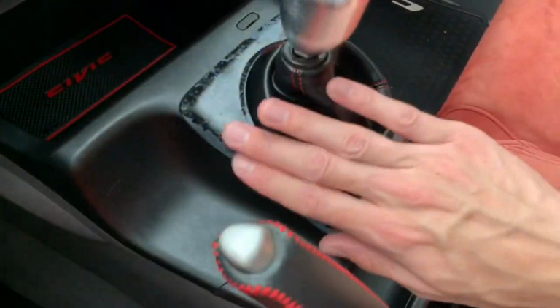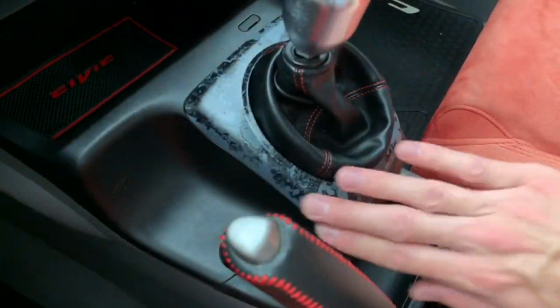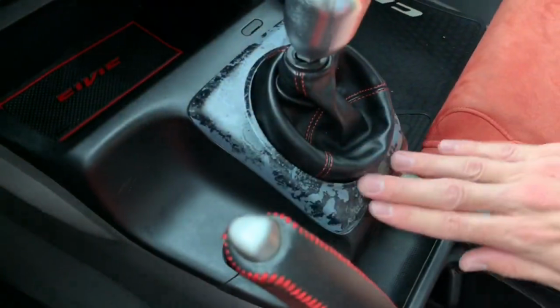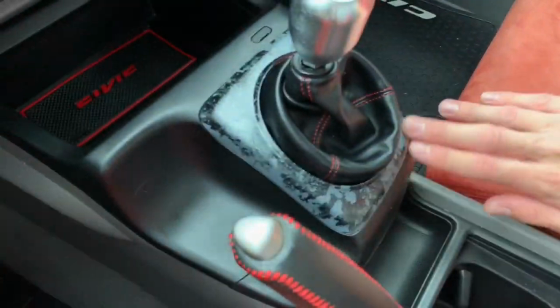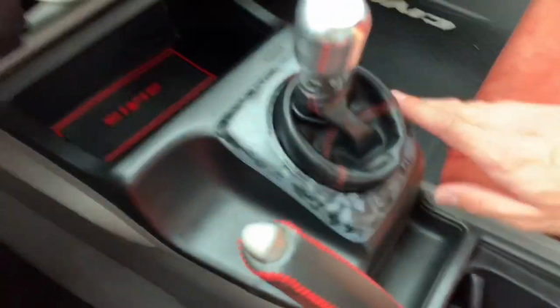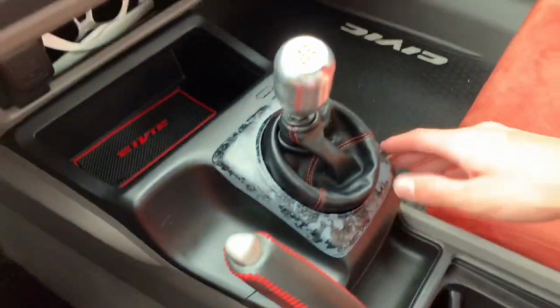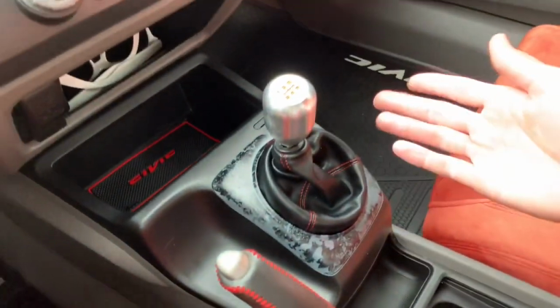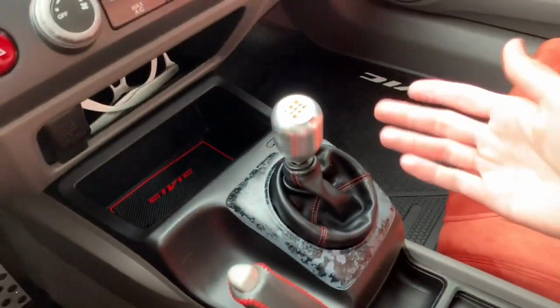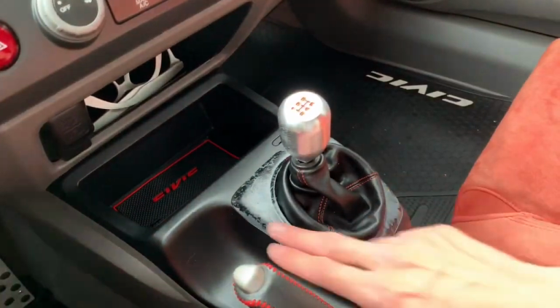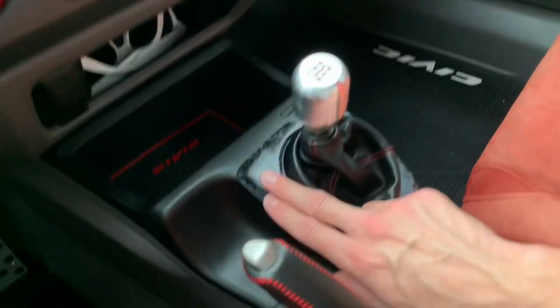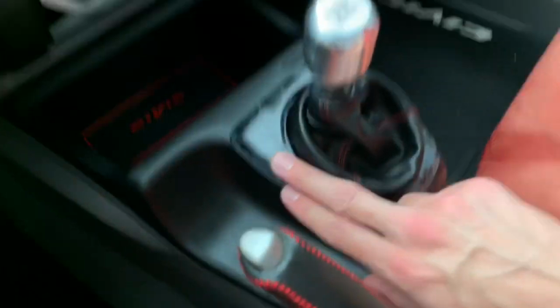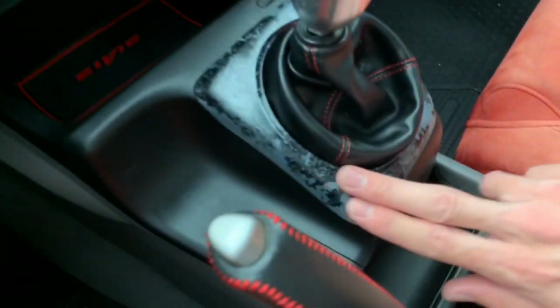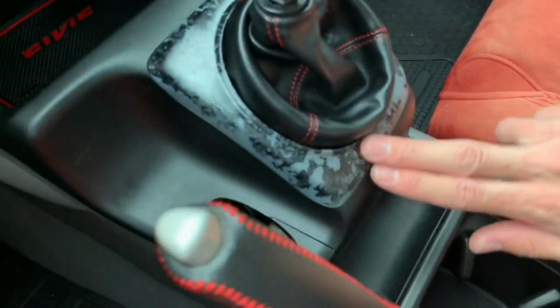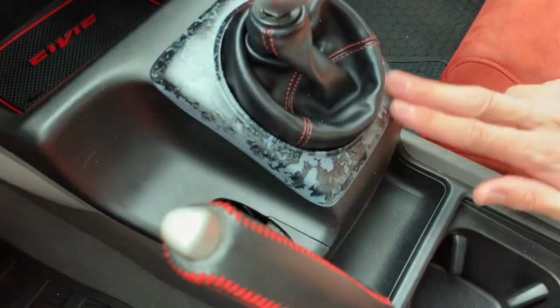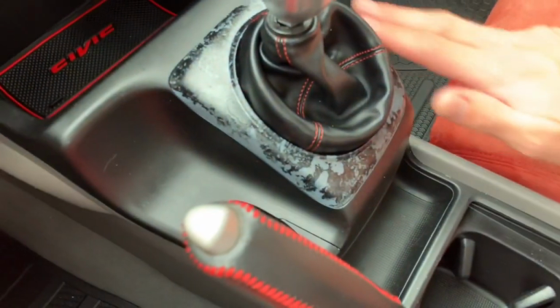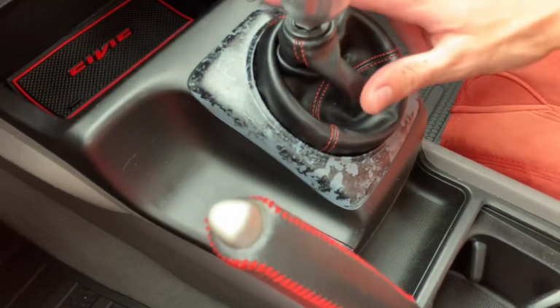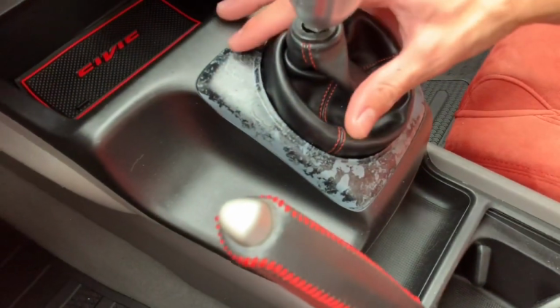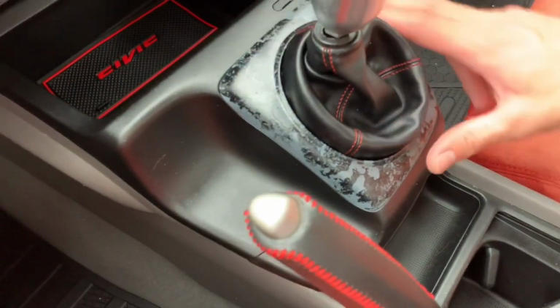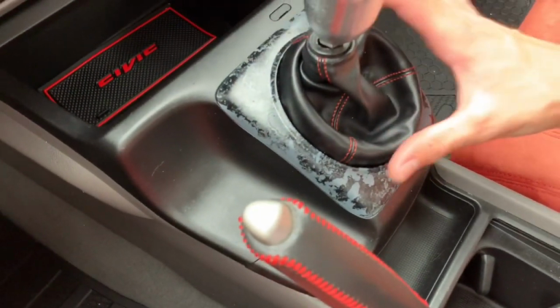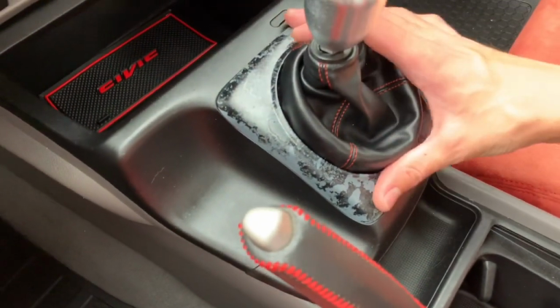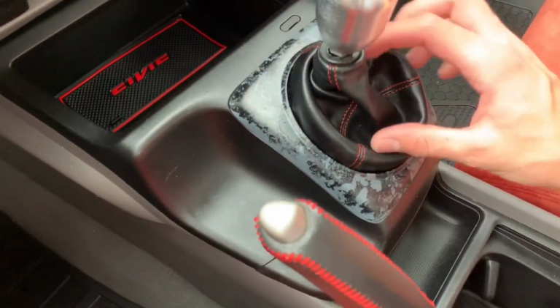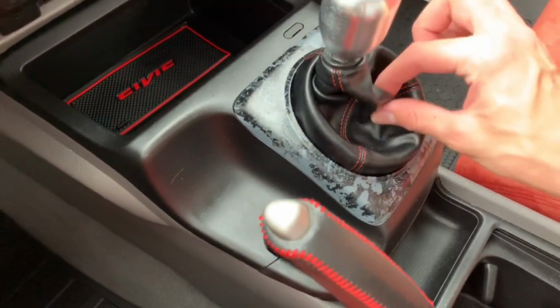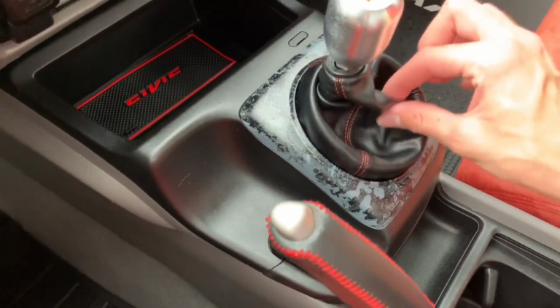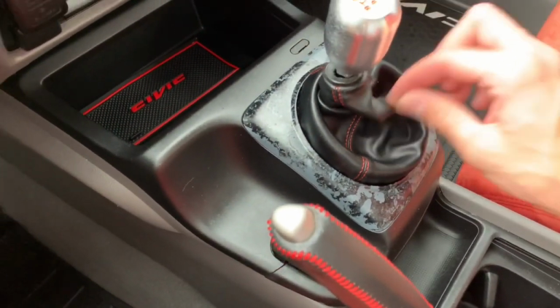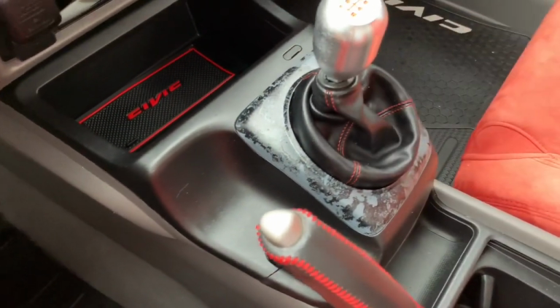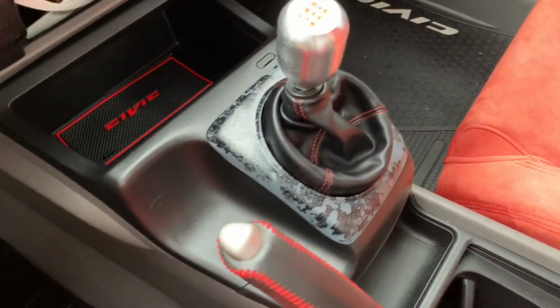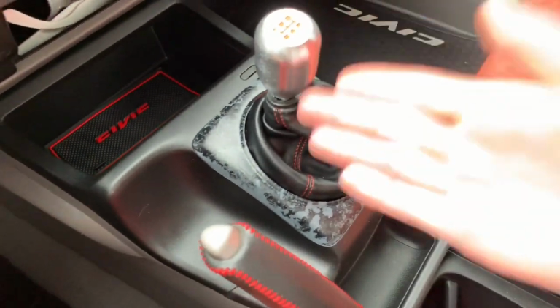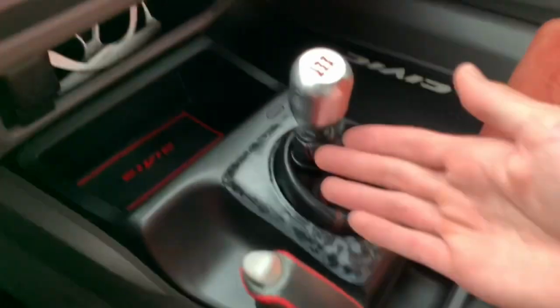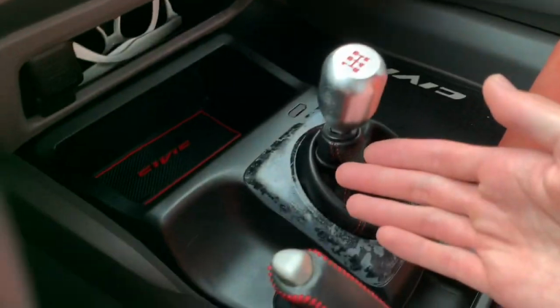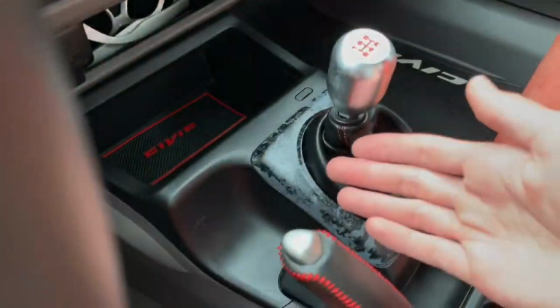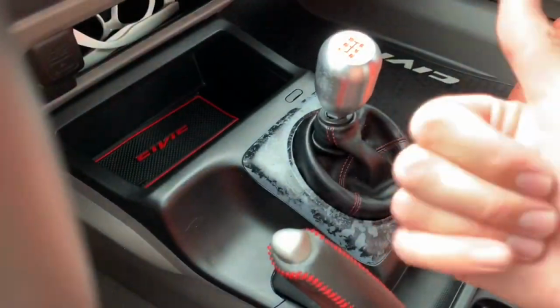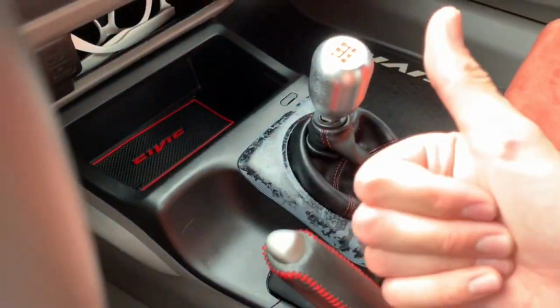I think it looks pretty unique and different. It's just that shifter bezel that actually holds the boot down, and that's all that is. Thanks for watching.